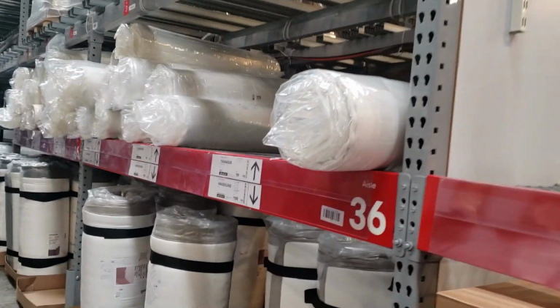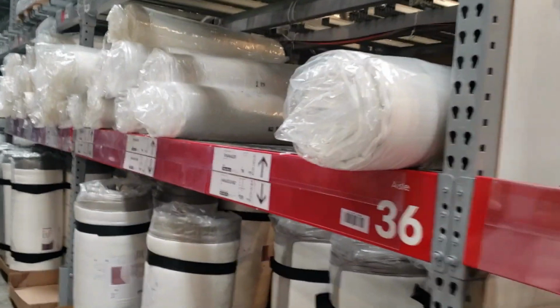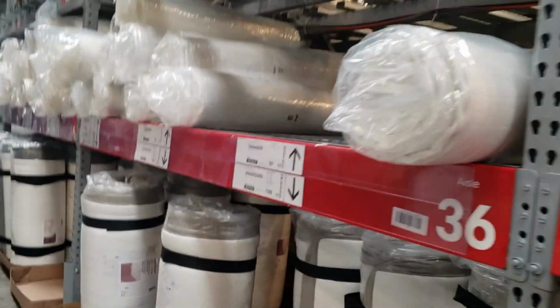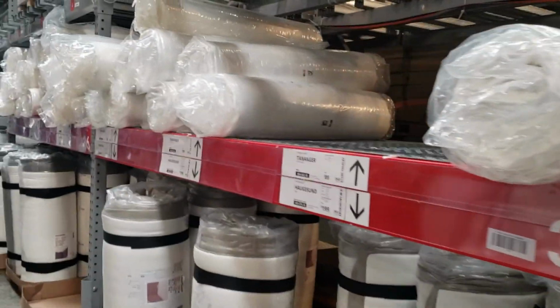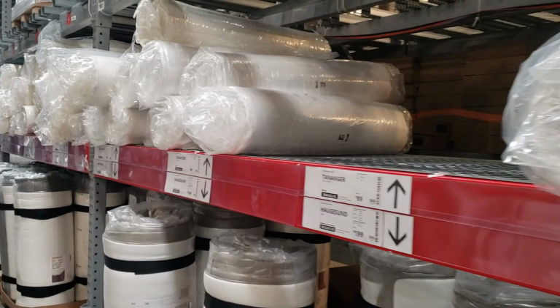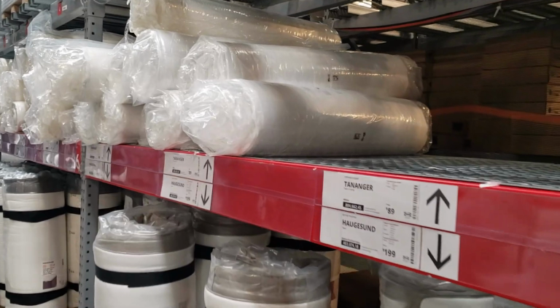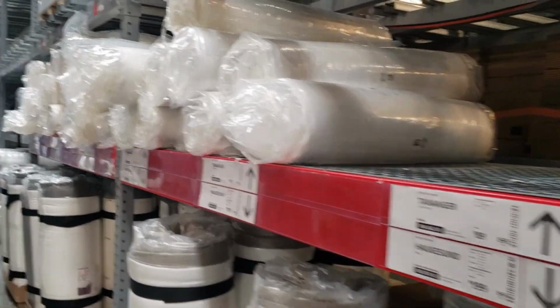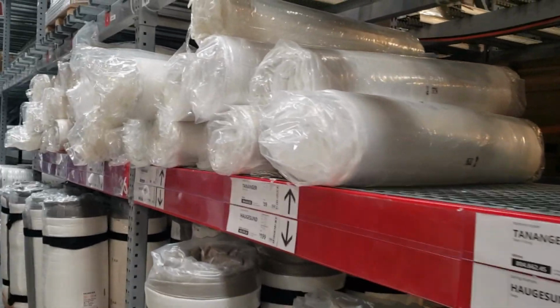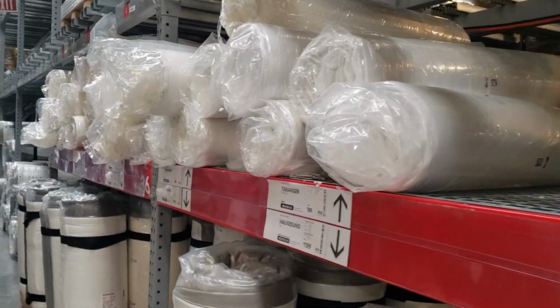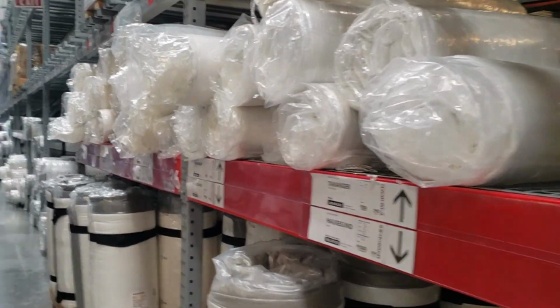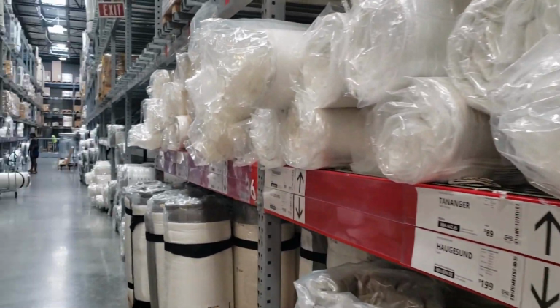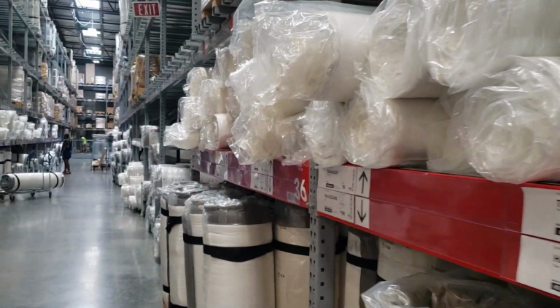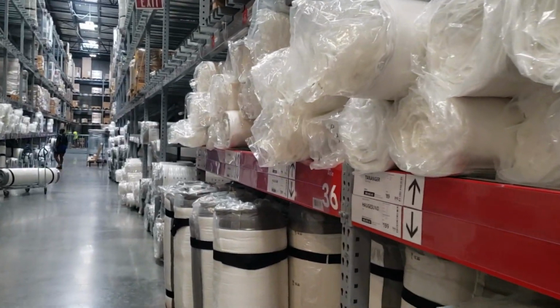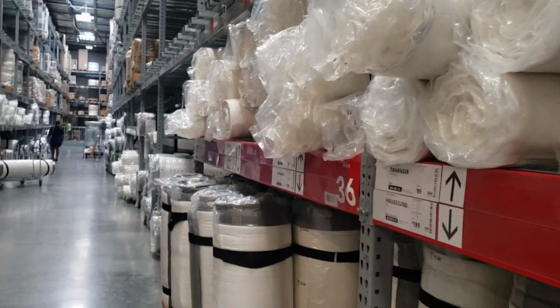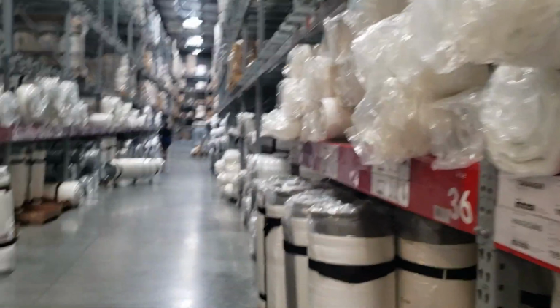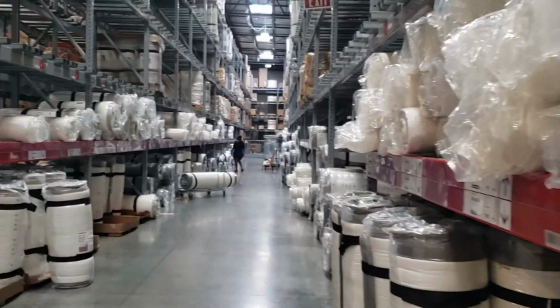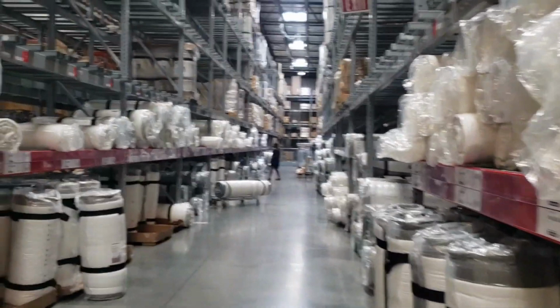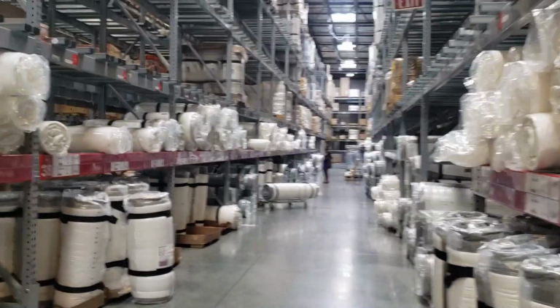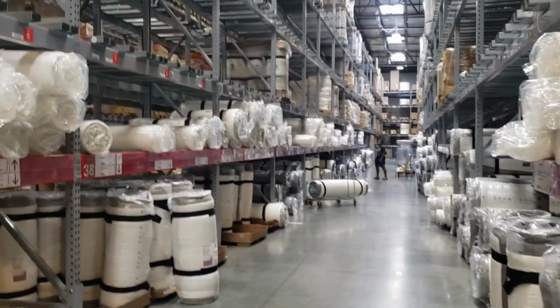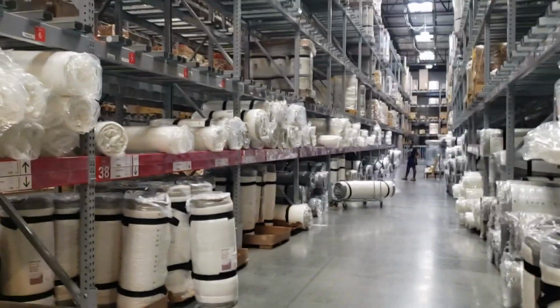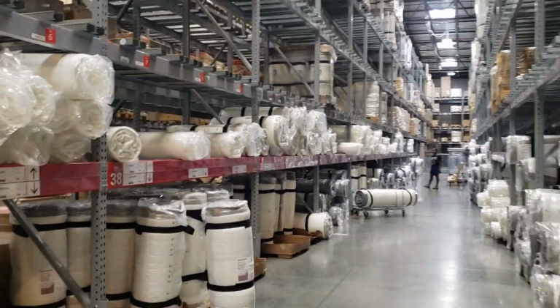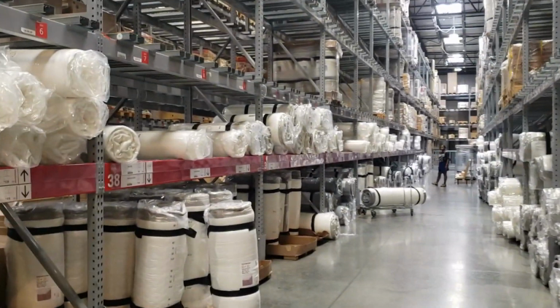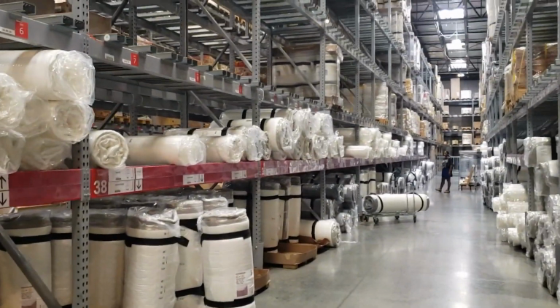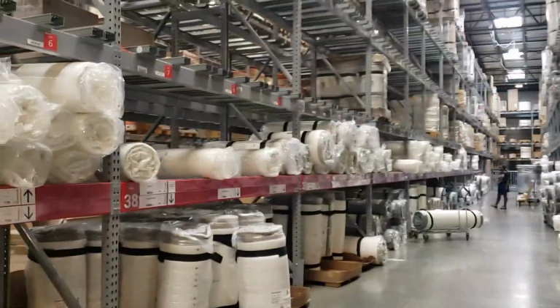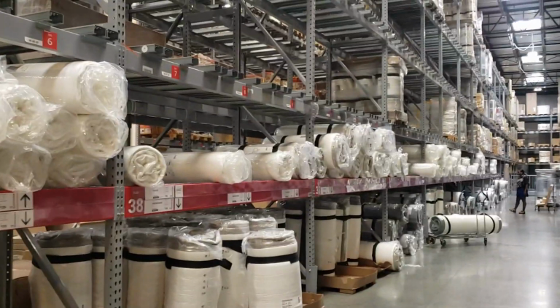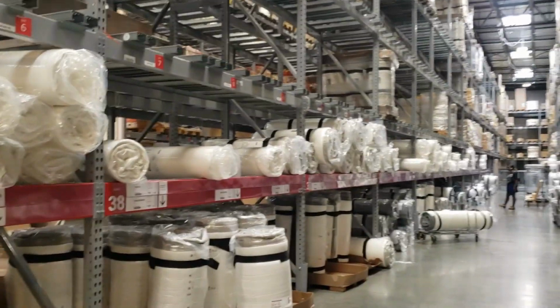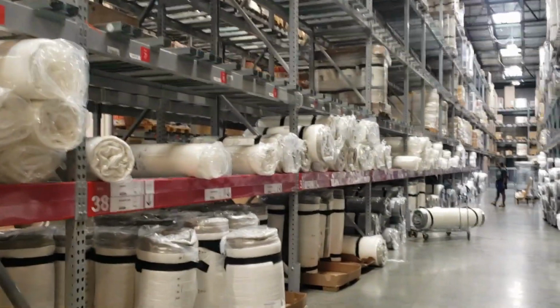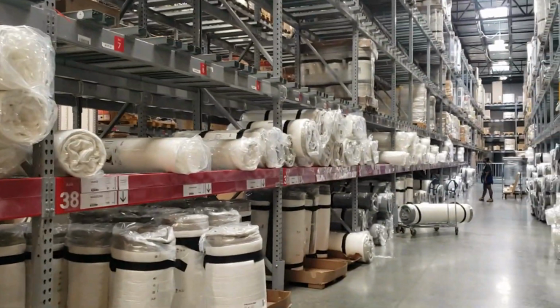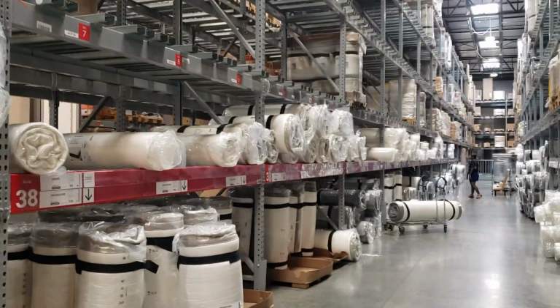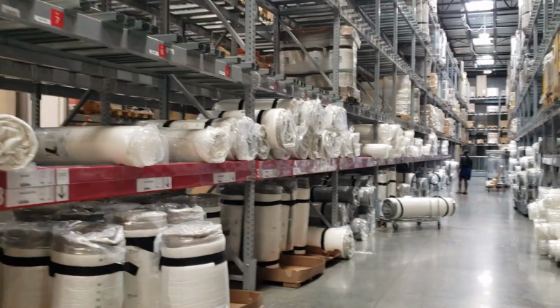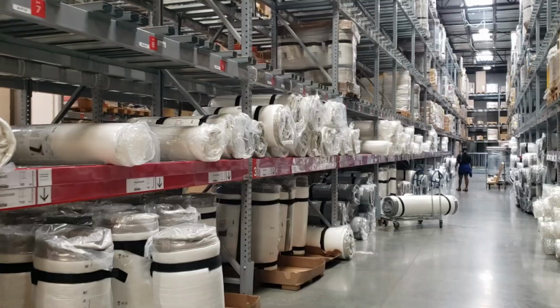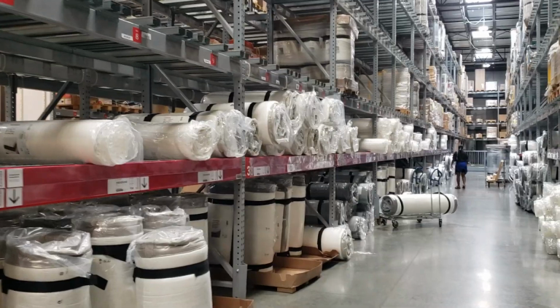Look at all of these mattresses, all rolled up. I promise you — once you open them, you'll never get them back that small again.